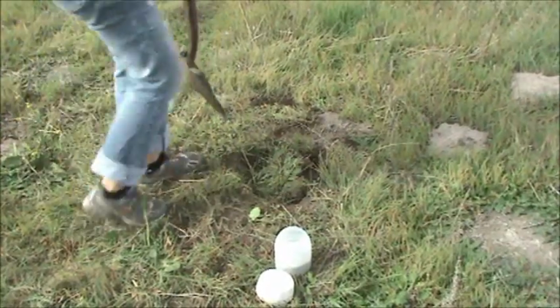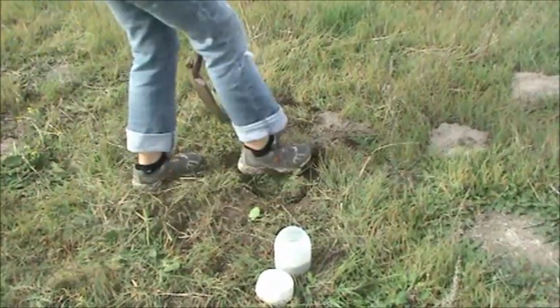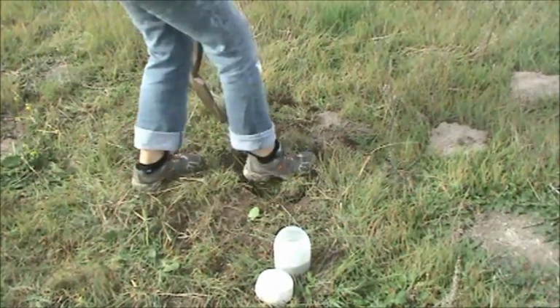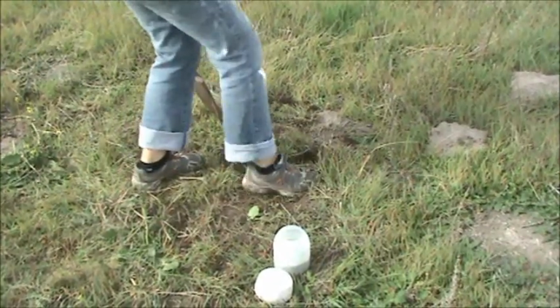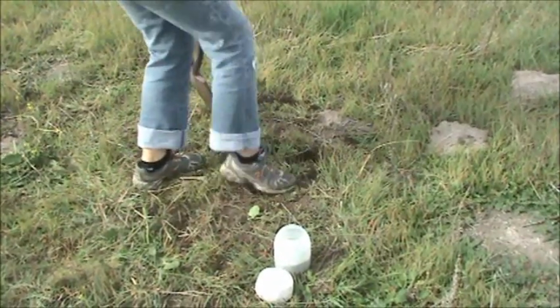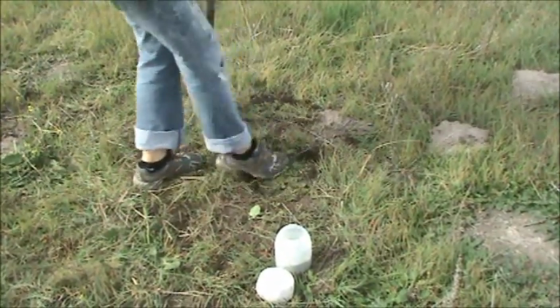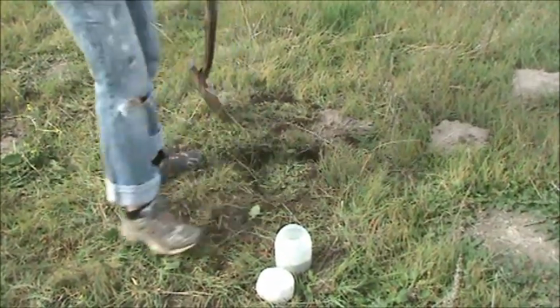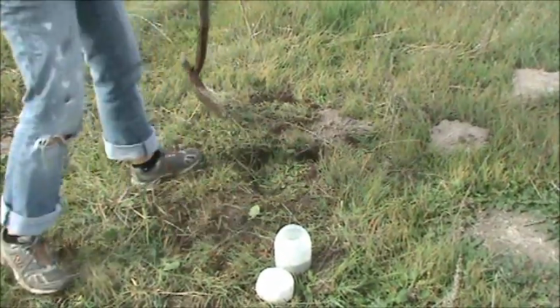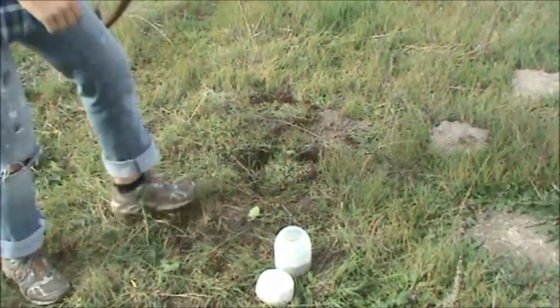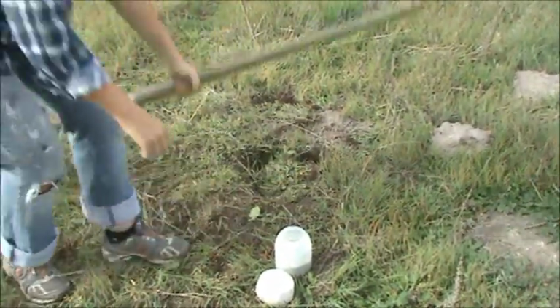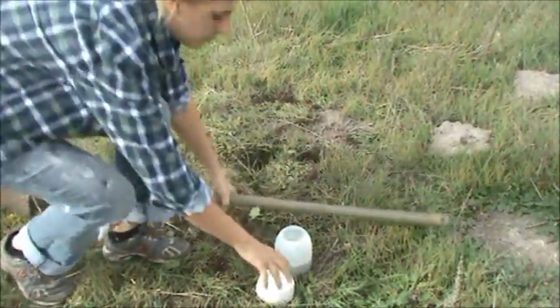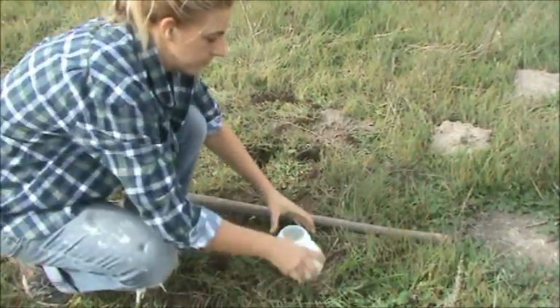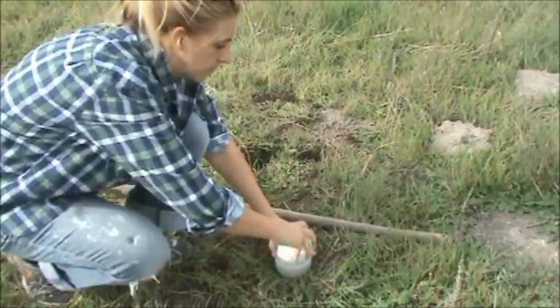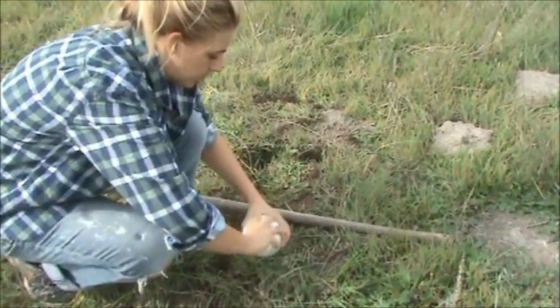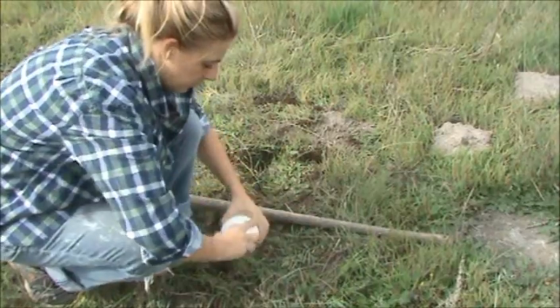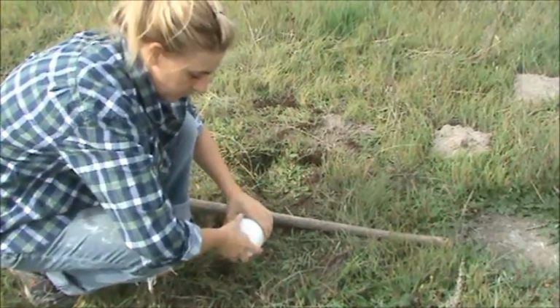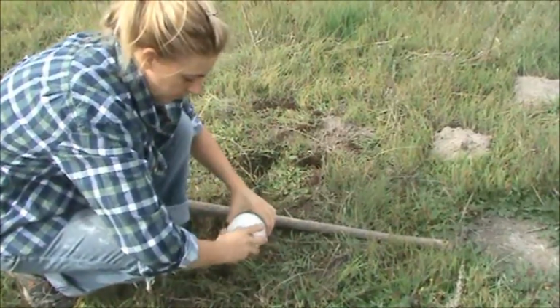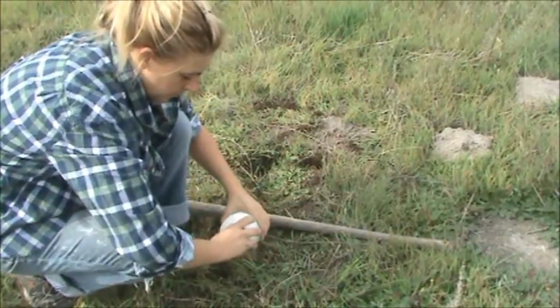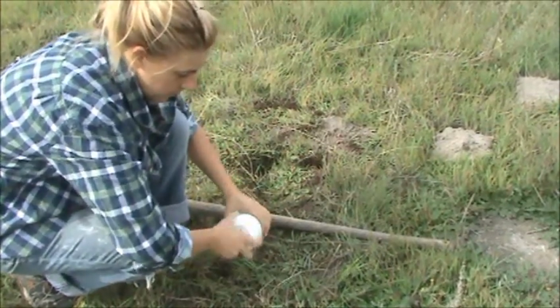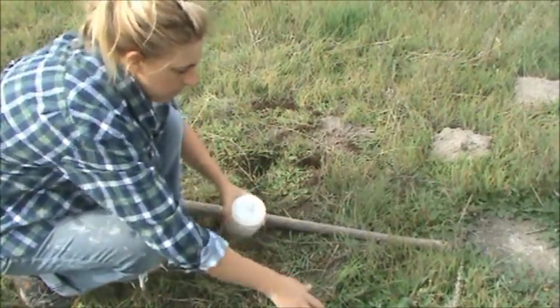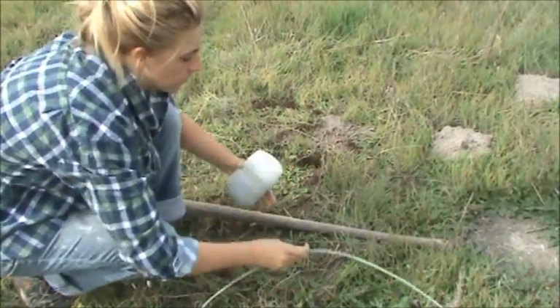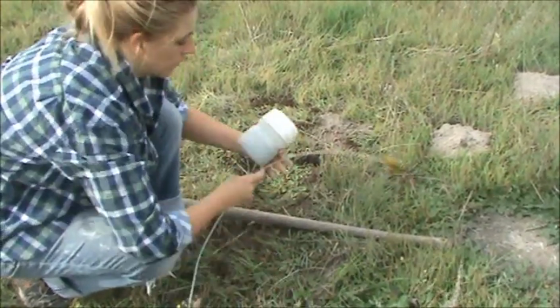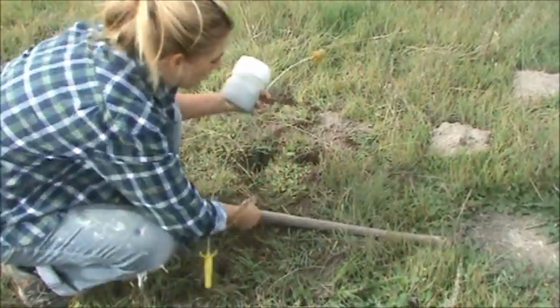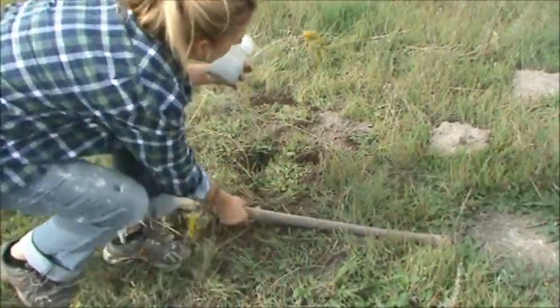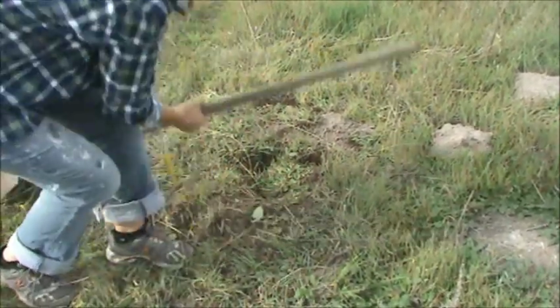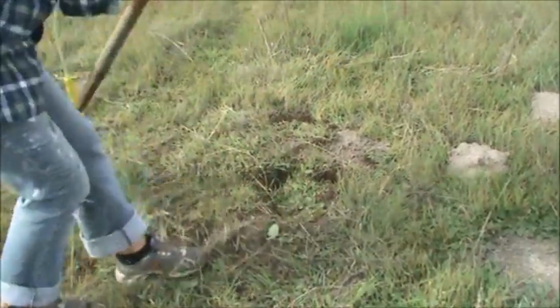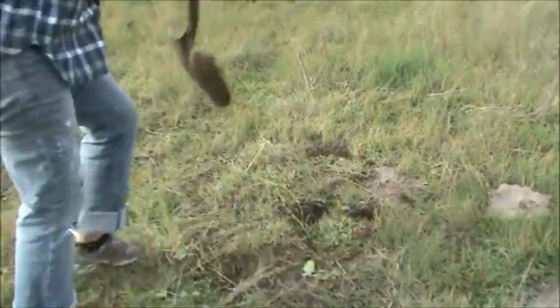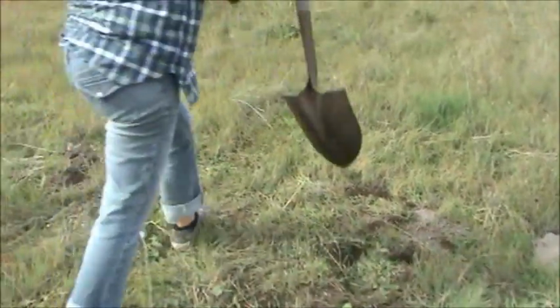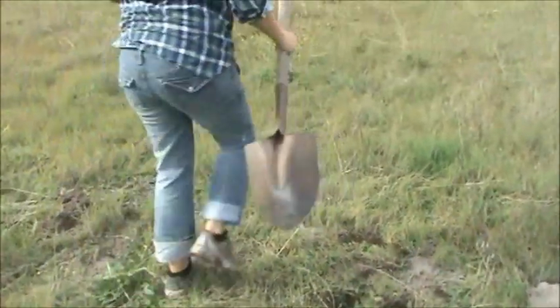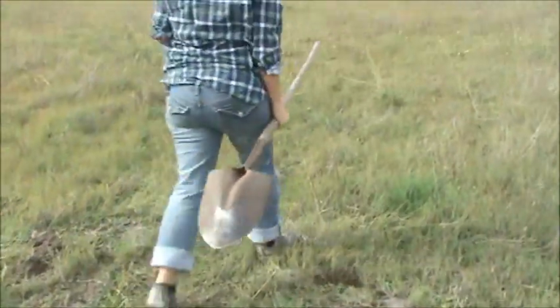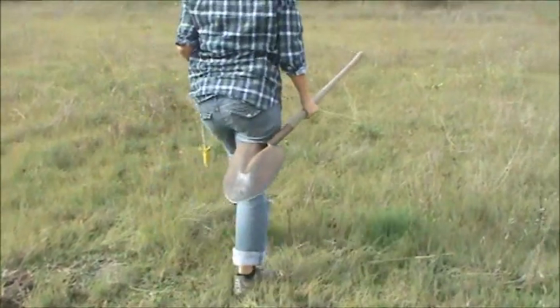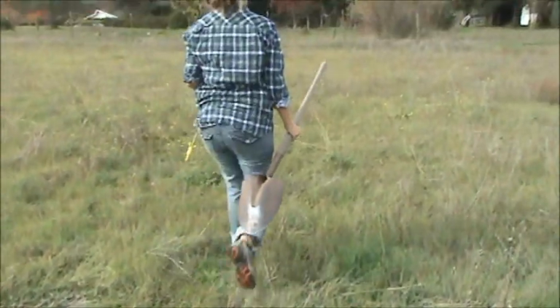The applicator will also work on any burrowing animal, including squirrels. Safe. Effective. Easy to use.